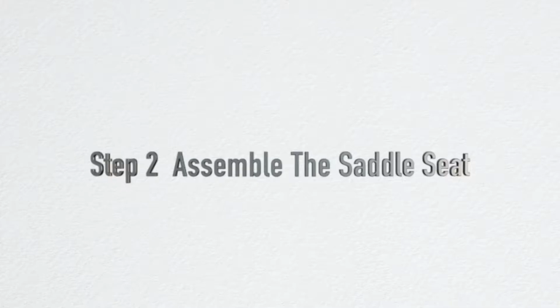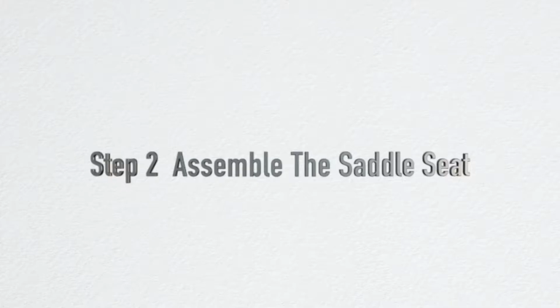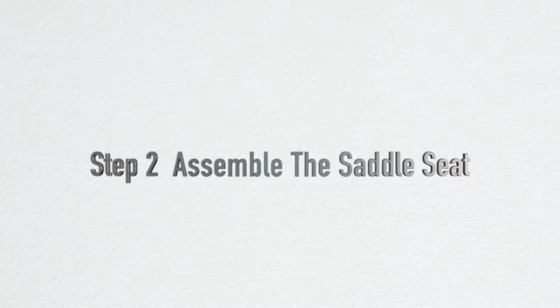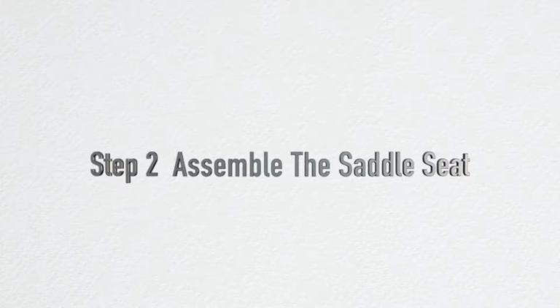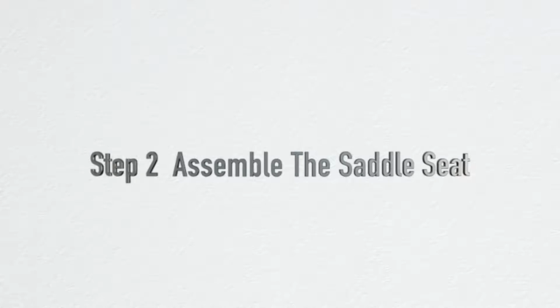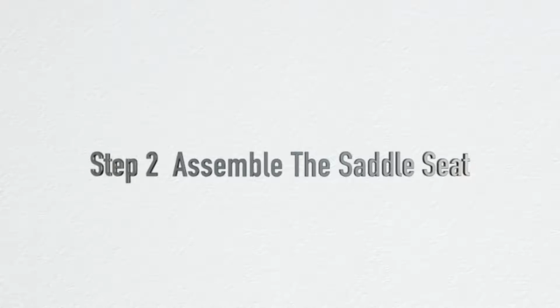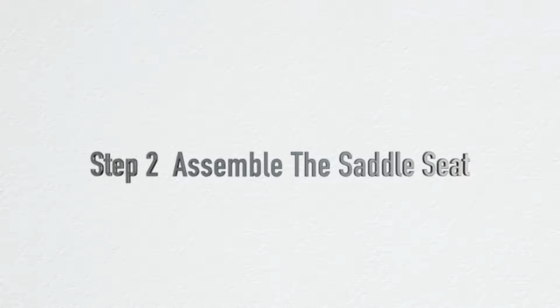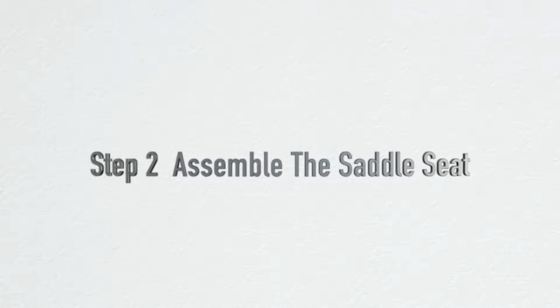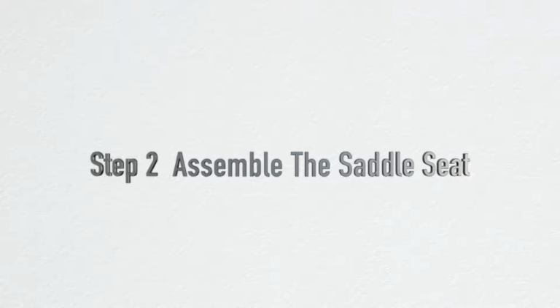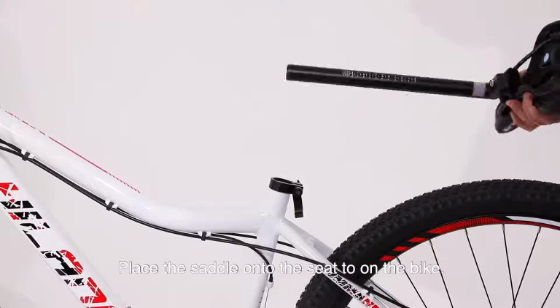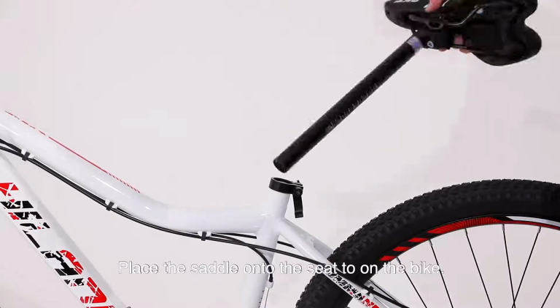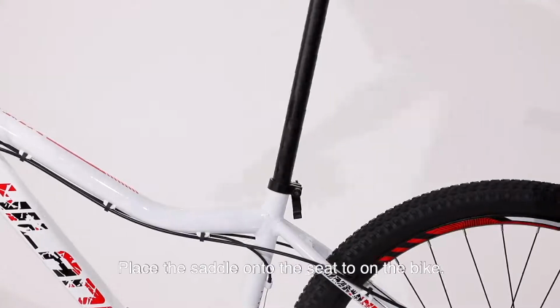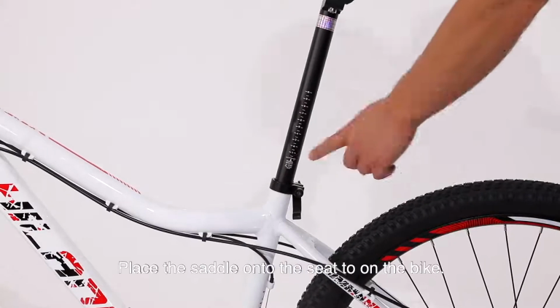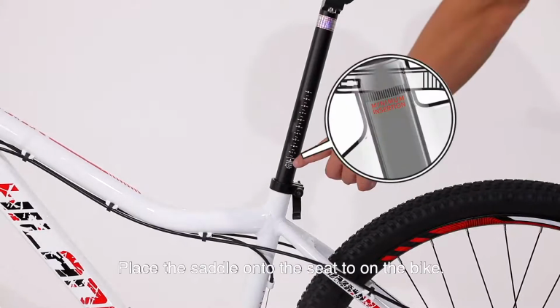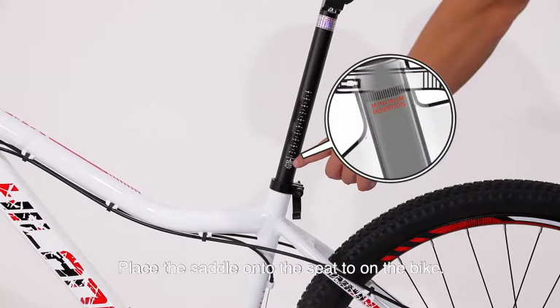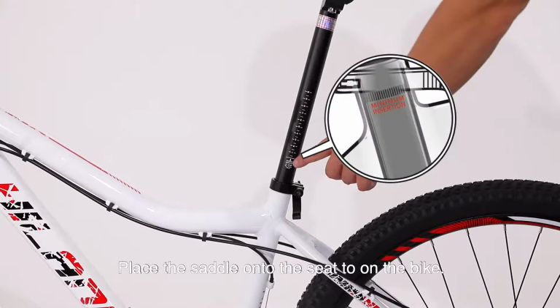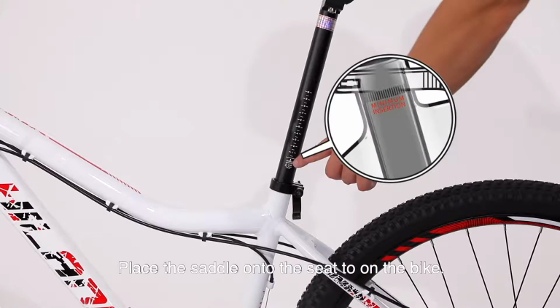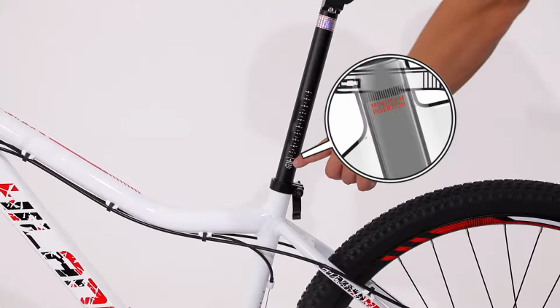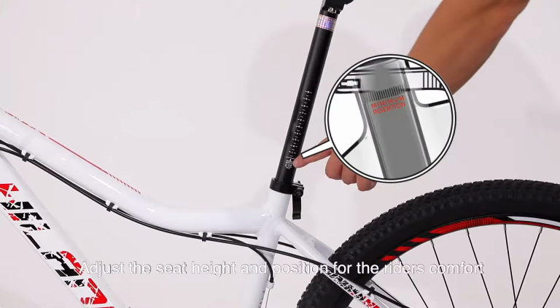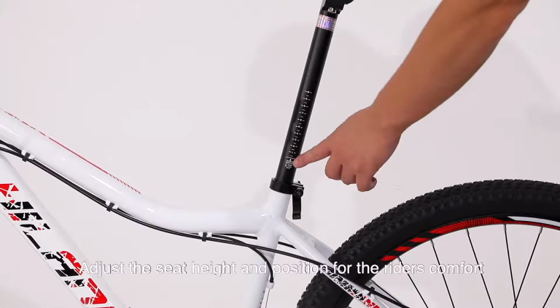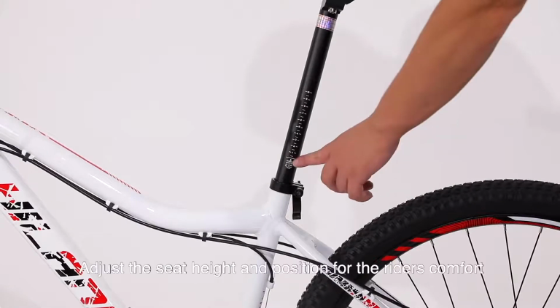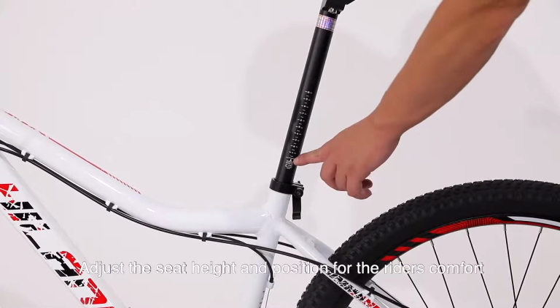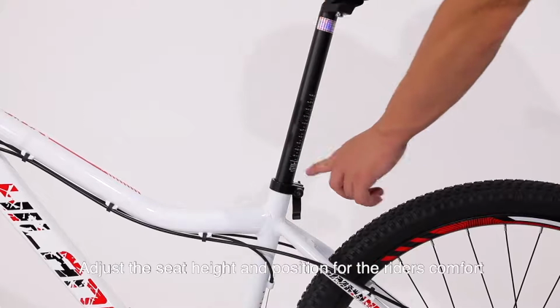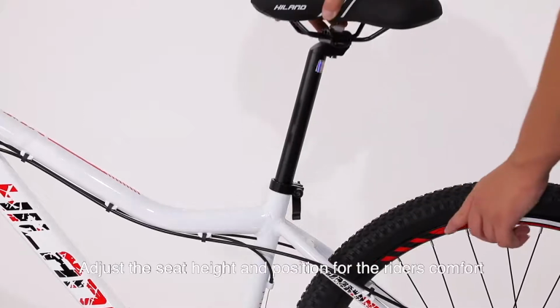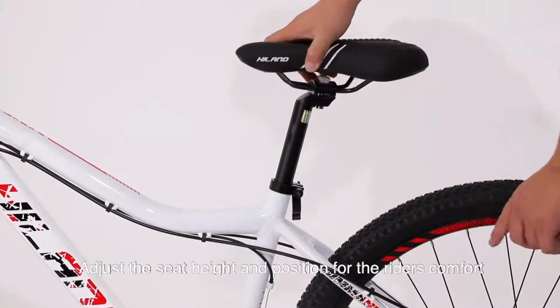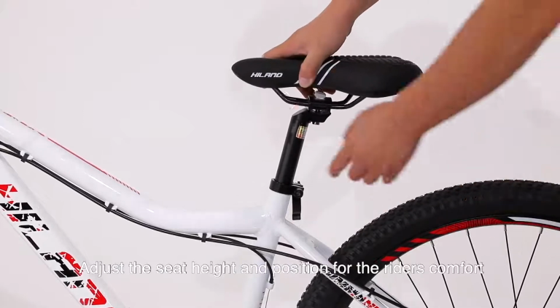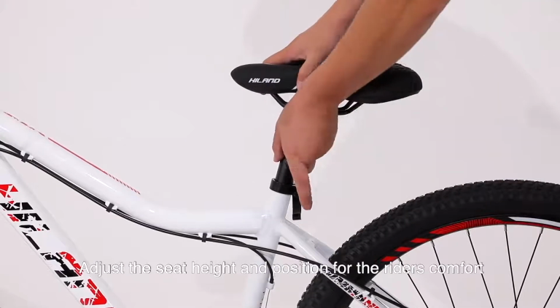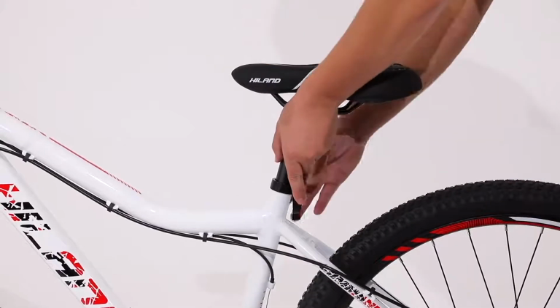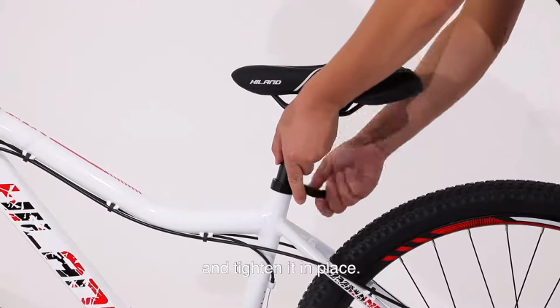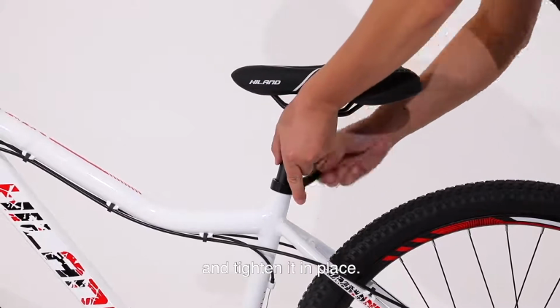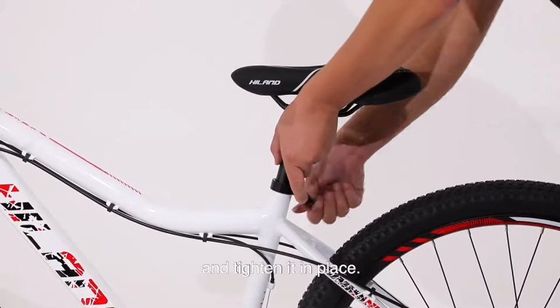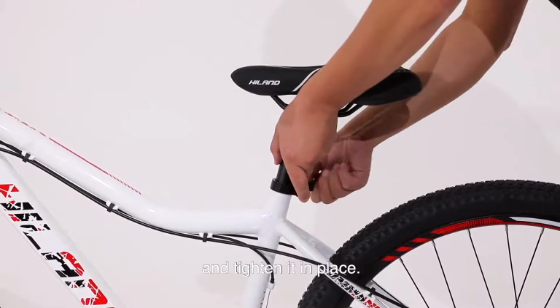Step 2: Assemble the saddle seat. Place the saddle onto the seat post on the bike. Adjust the seat height and position for the rider's comfort, then tighten it in place.